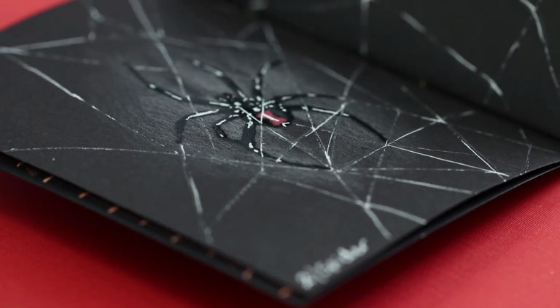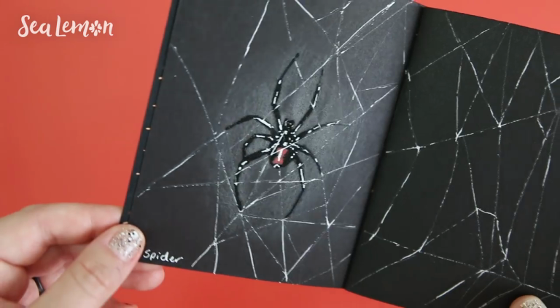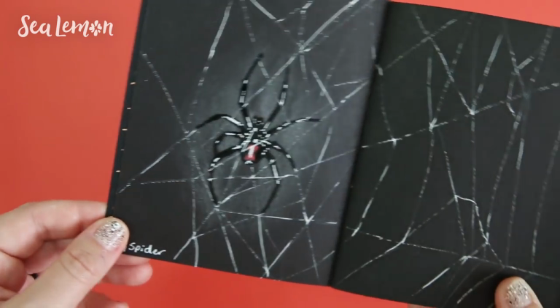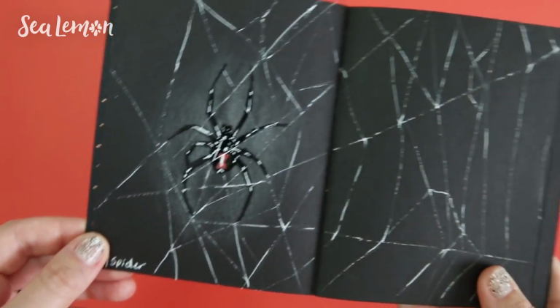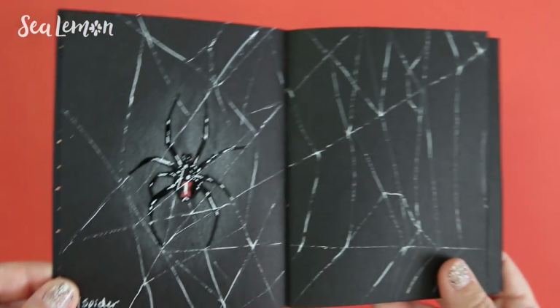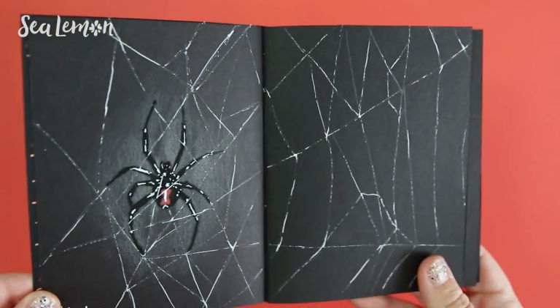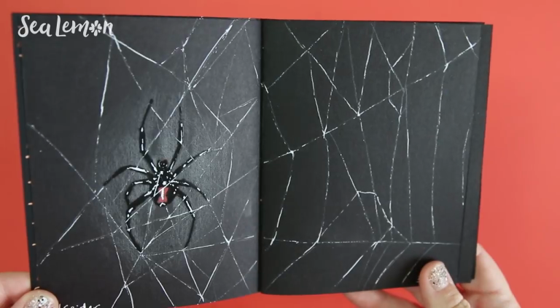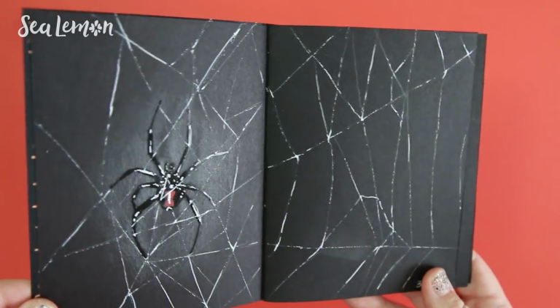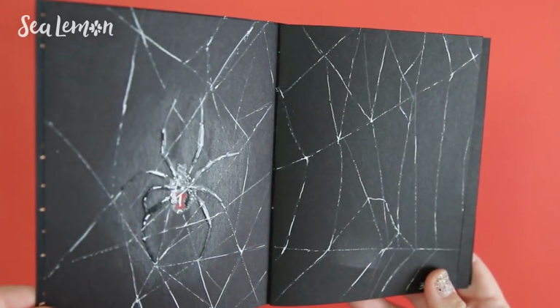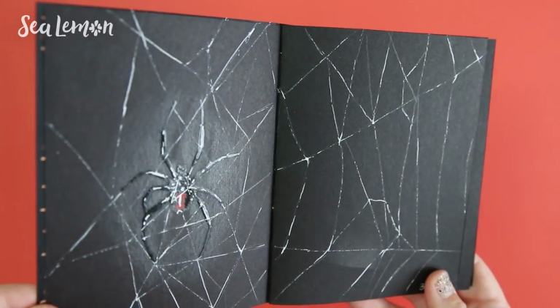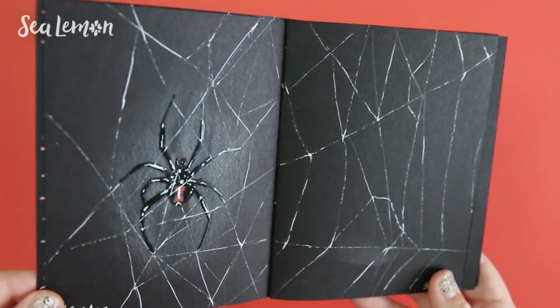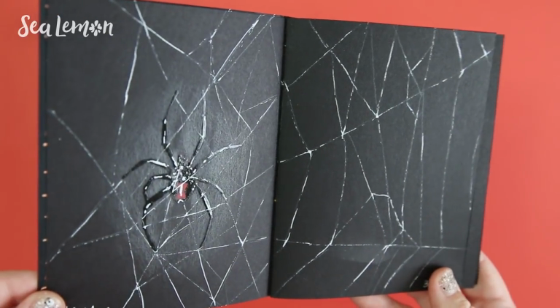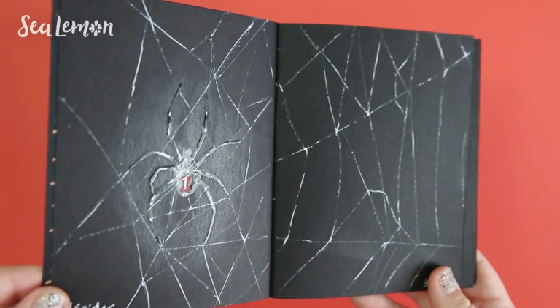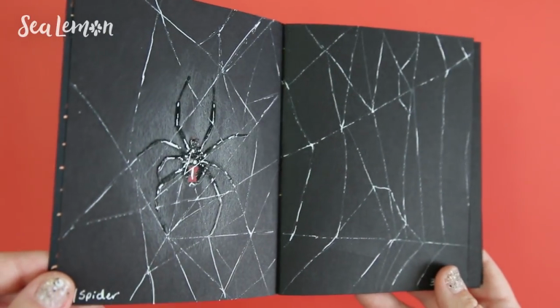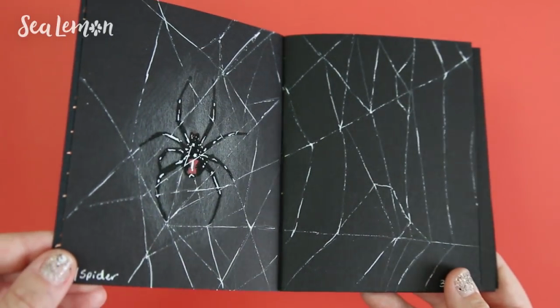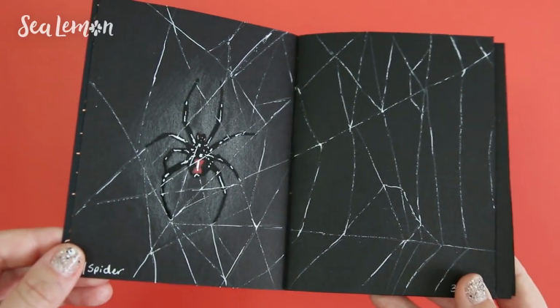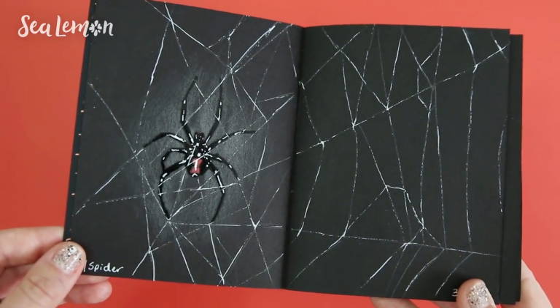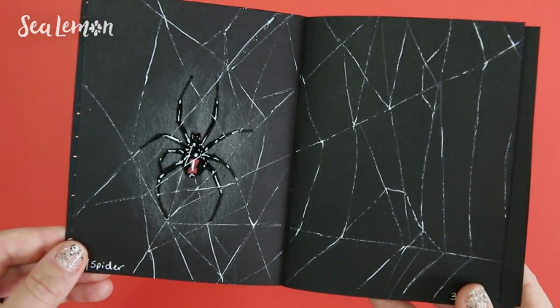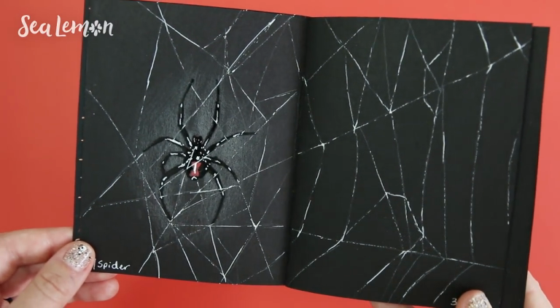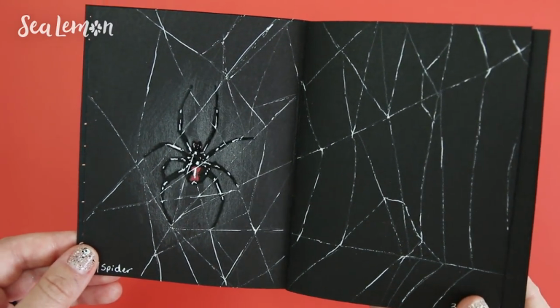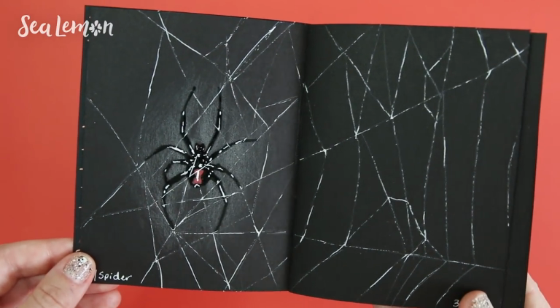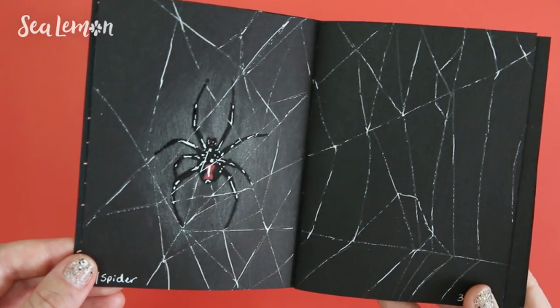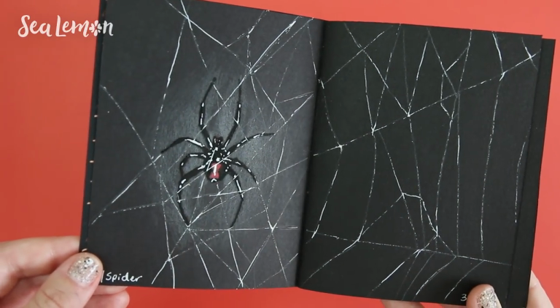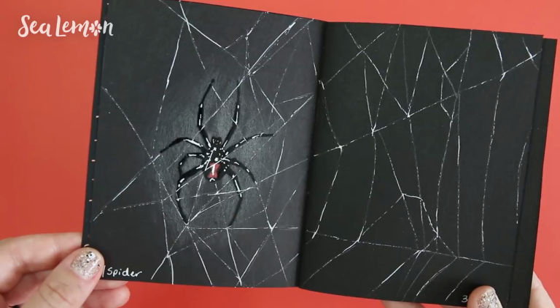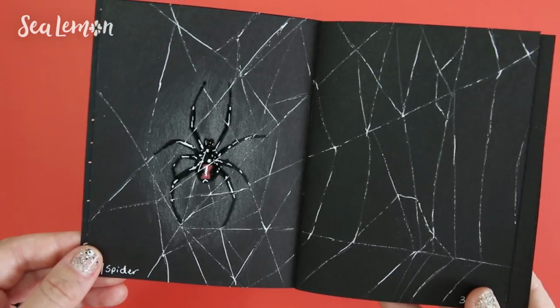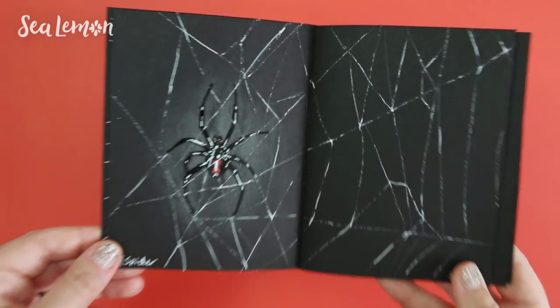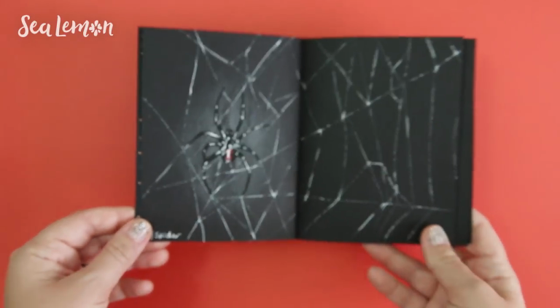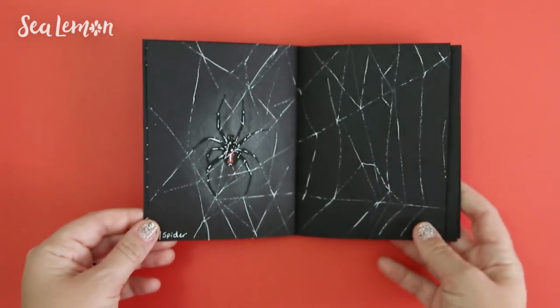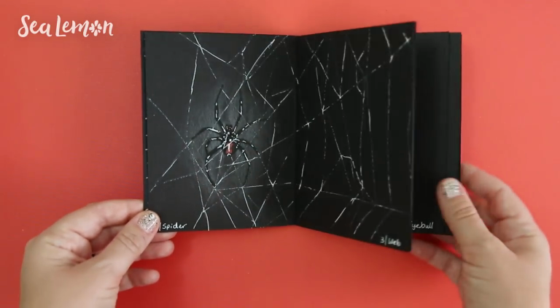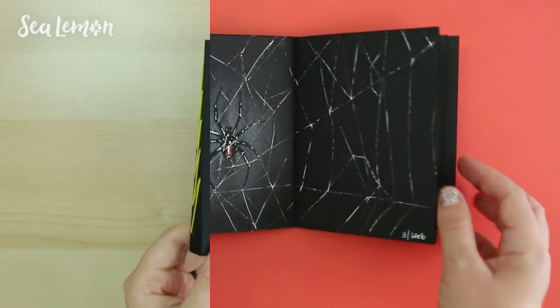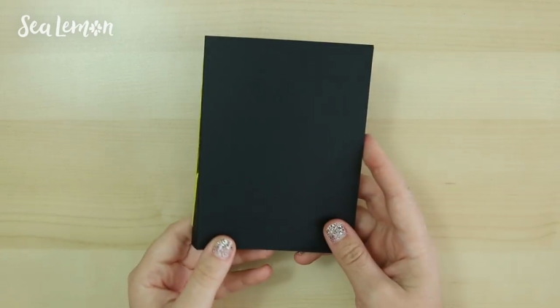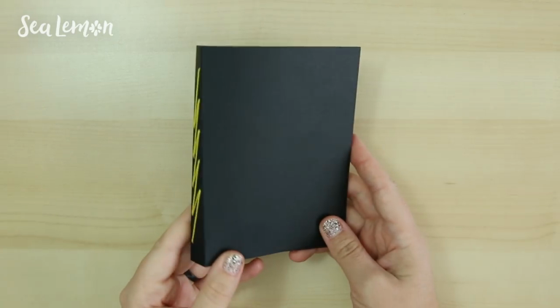Hey guys, it's Jennifer from Sea Lemon. In this video, I'm going to take you along with me as I doodle these prompts from the October Doodle Challenge. Alright, let's get into it.